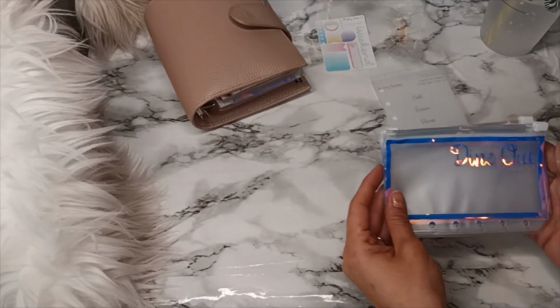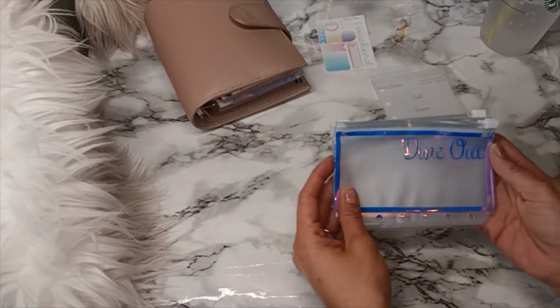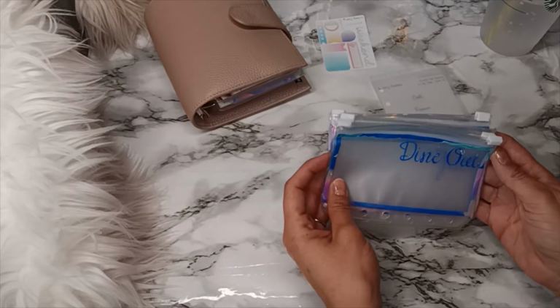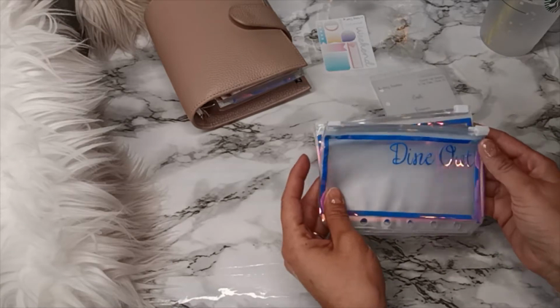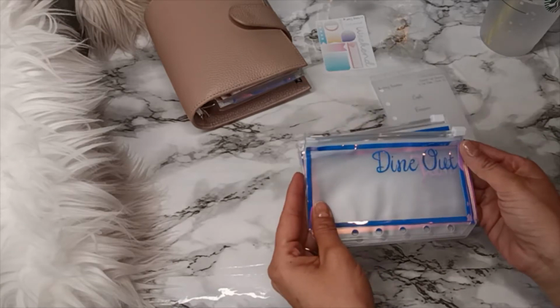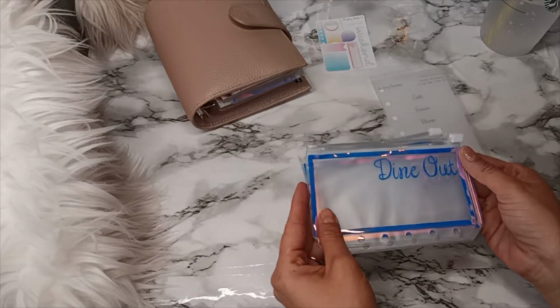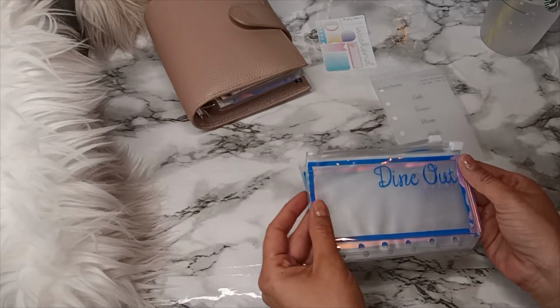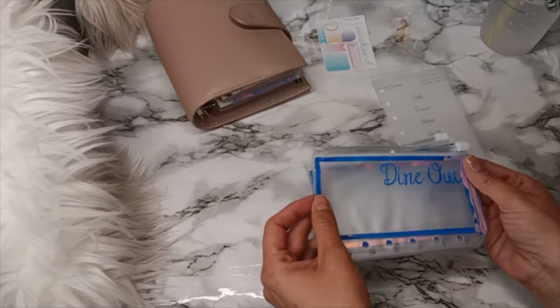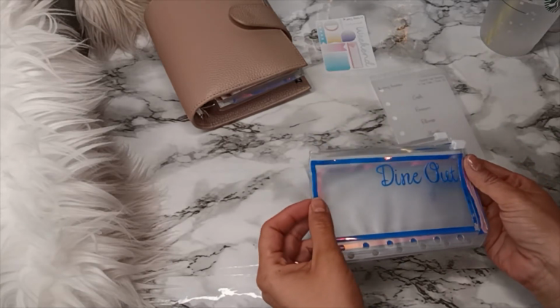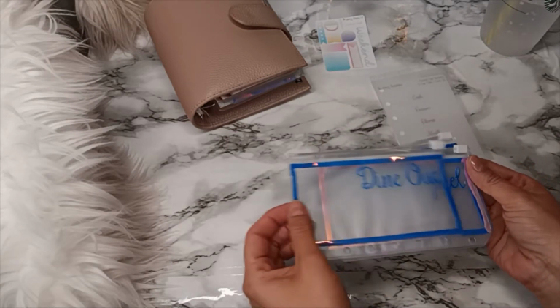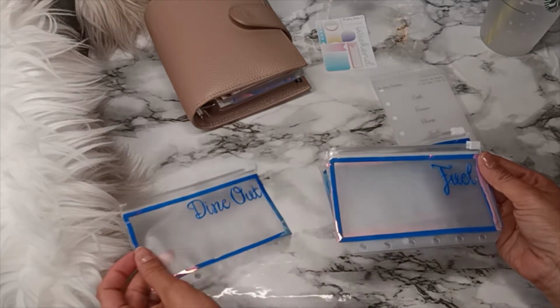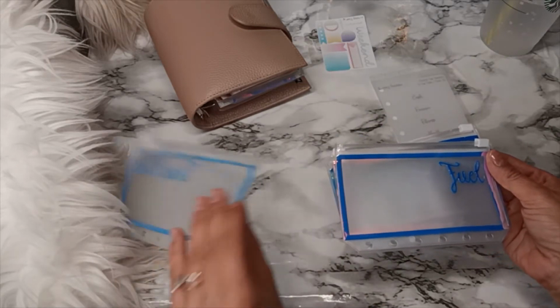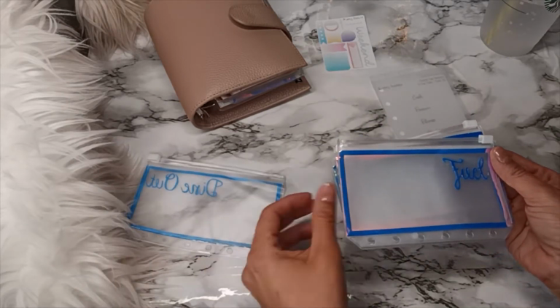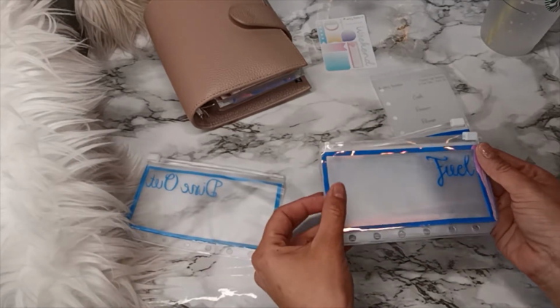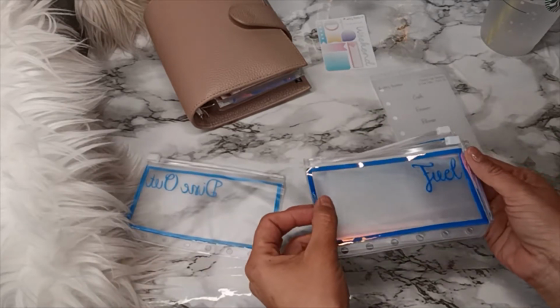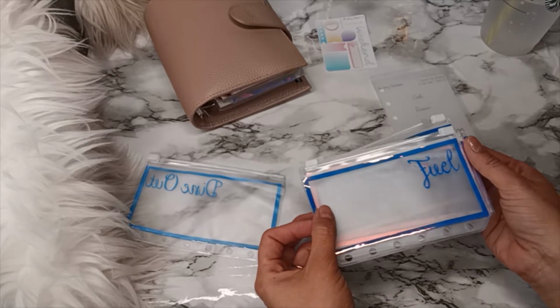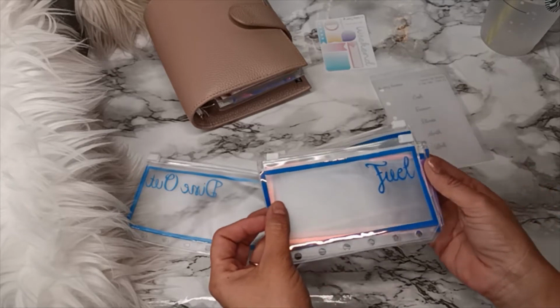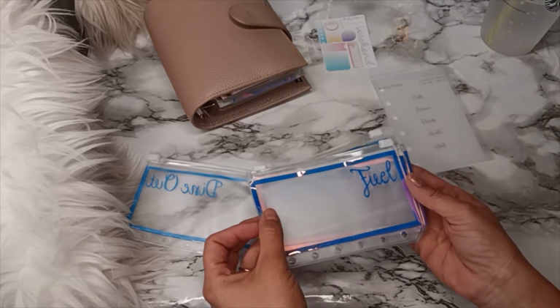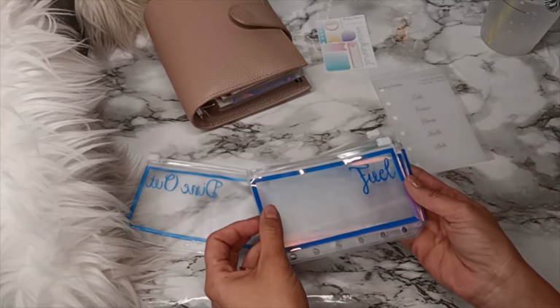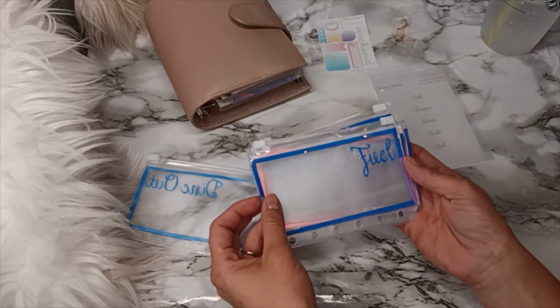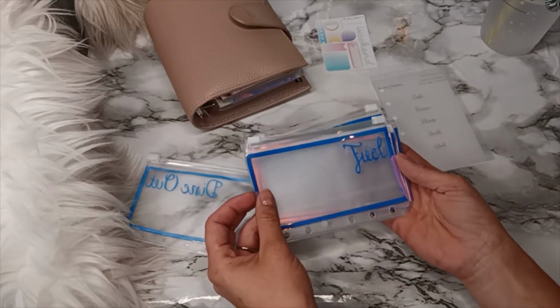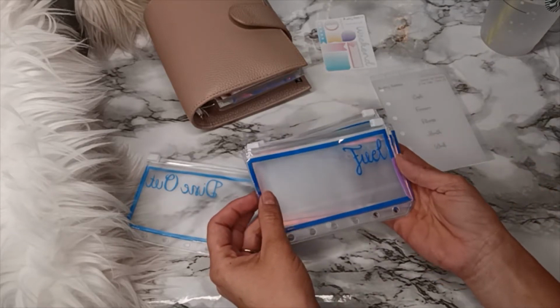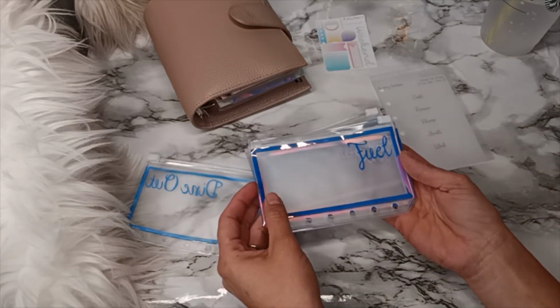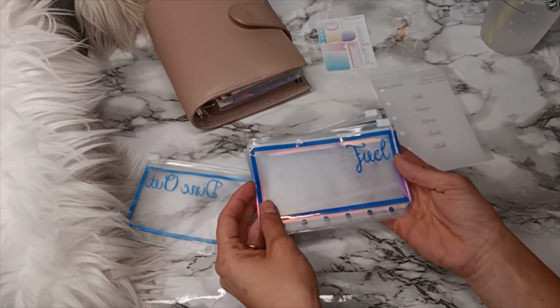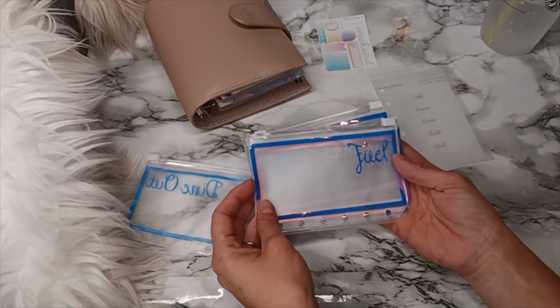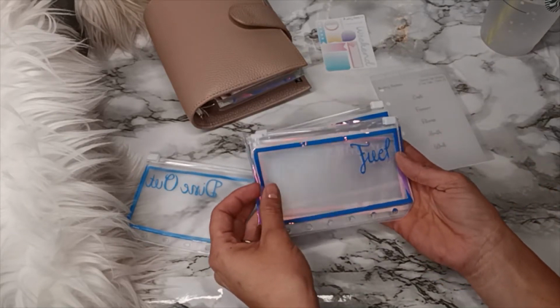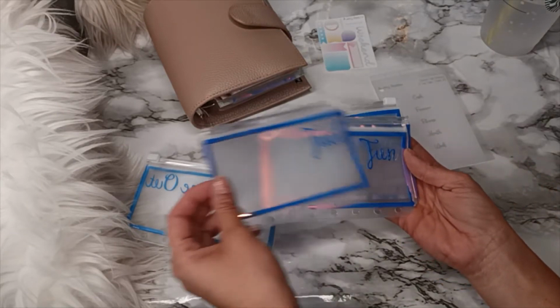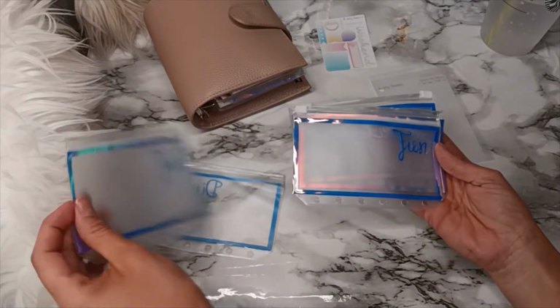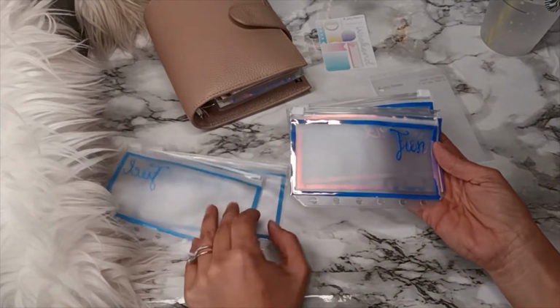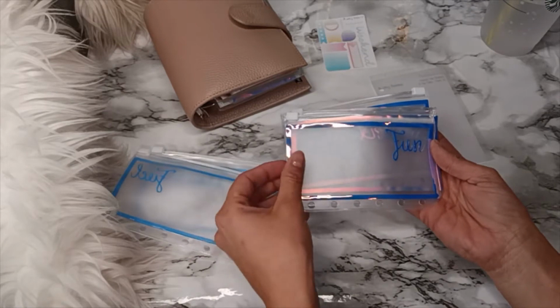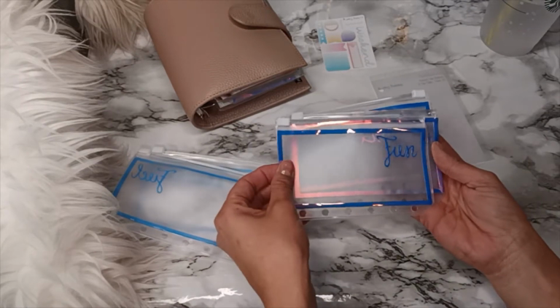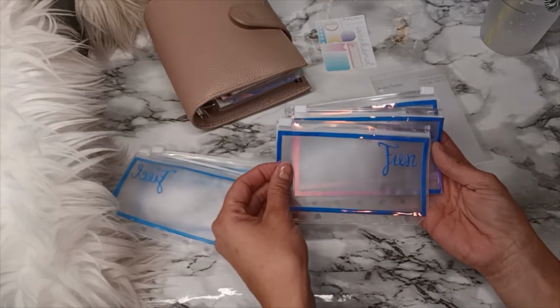So let me go over what categories I got. I have dine out, fuel — I finally got my fuel envelope, you guys are probably like 'girl, it's been a minute' — yes, I finally got fuel. I also got fun.